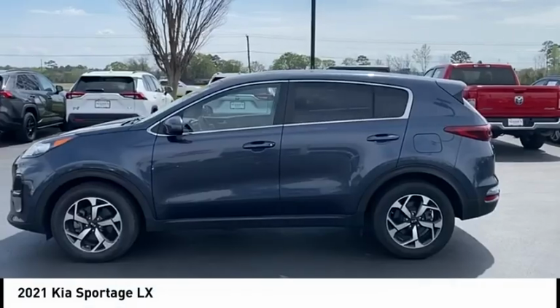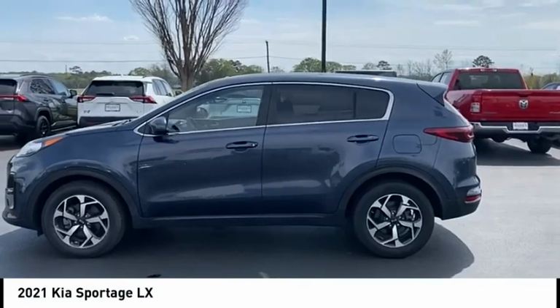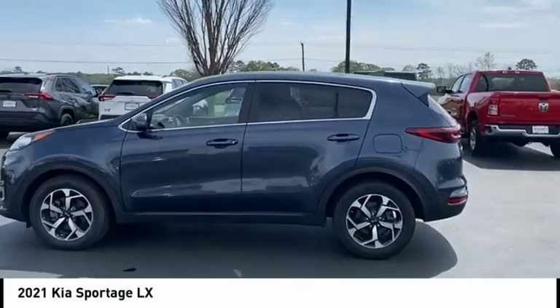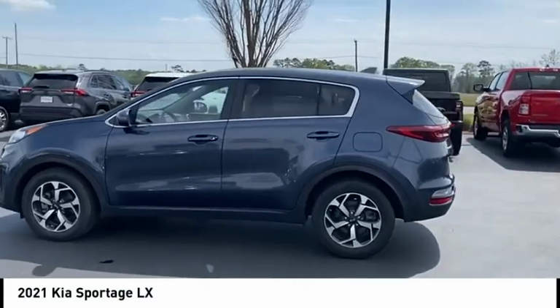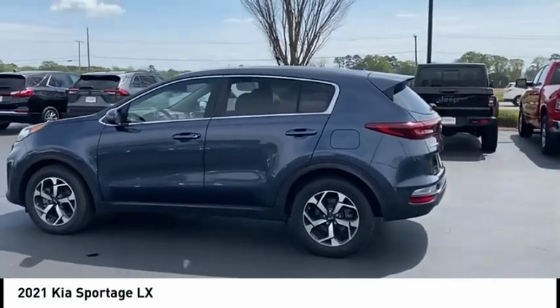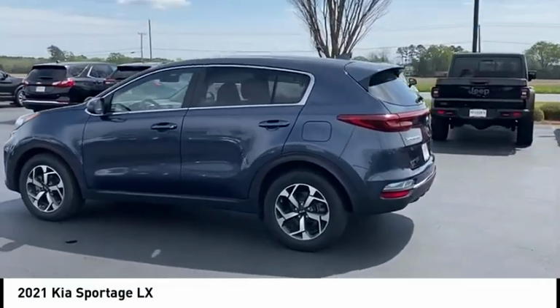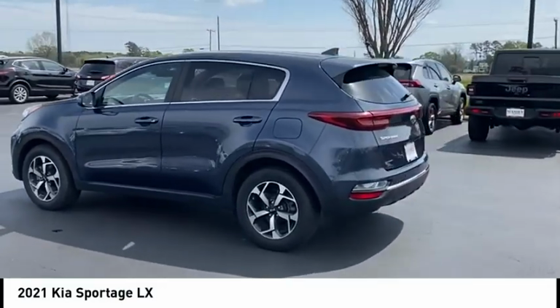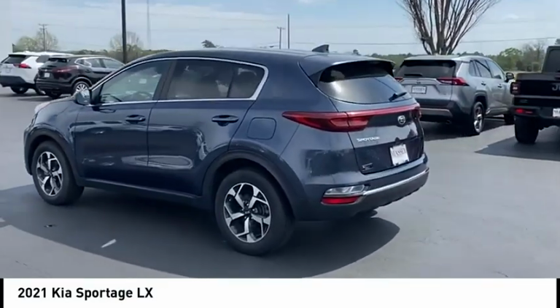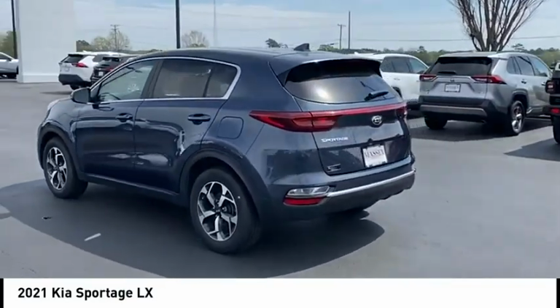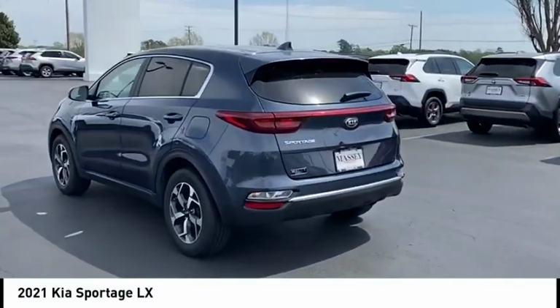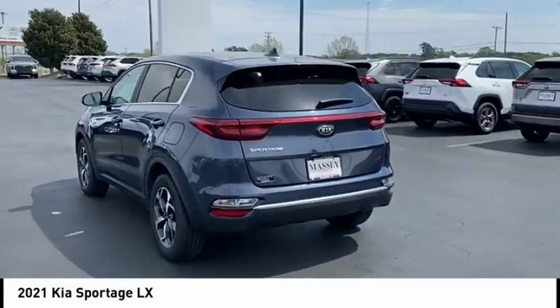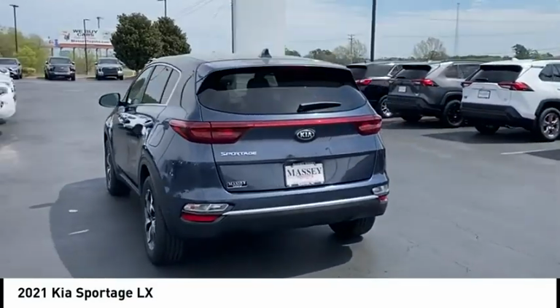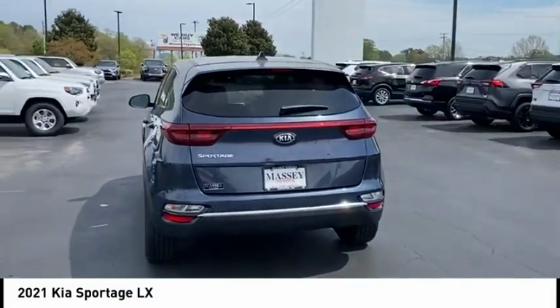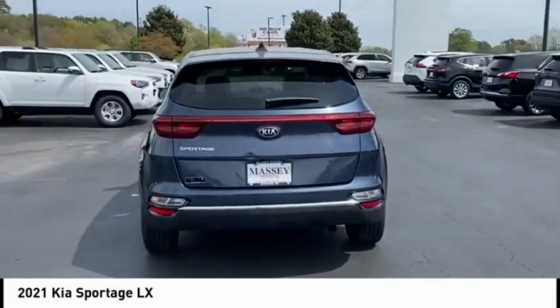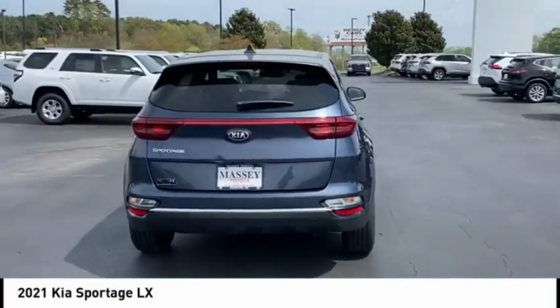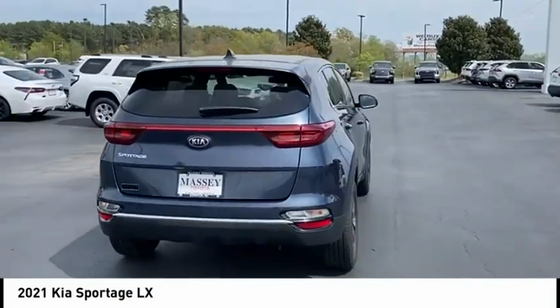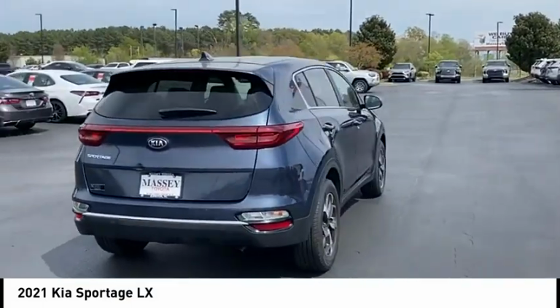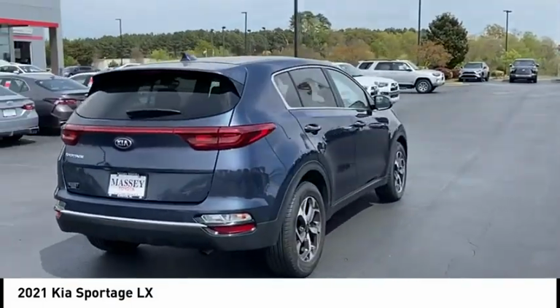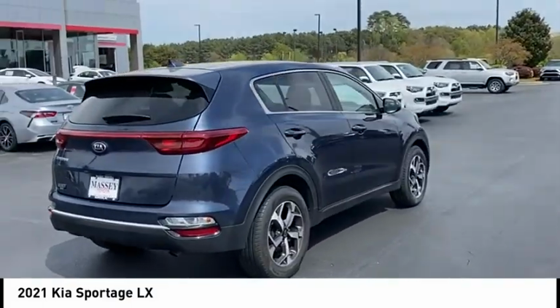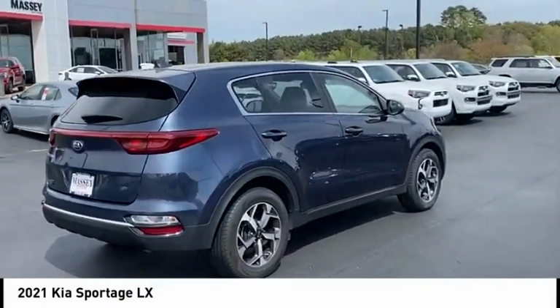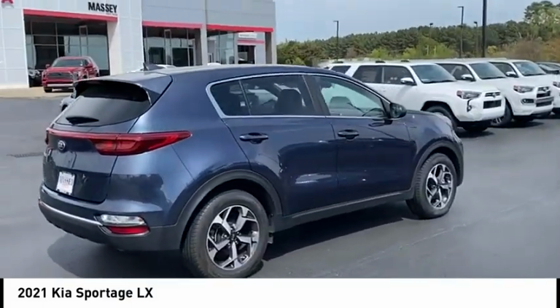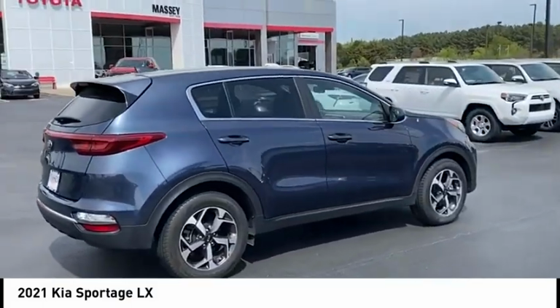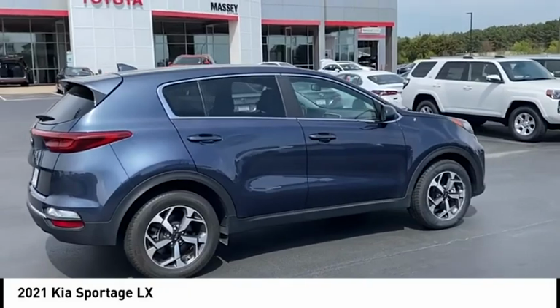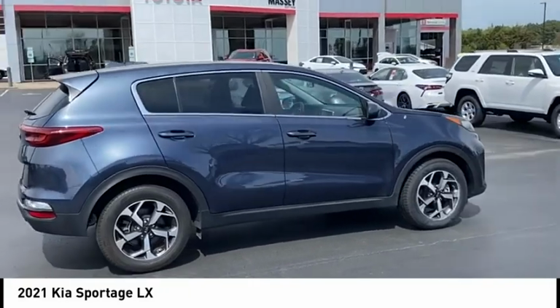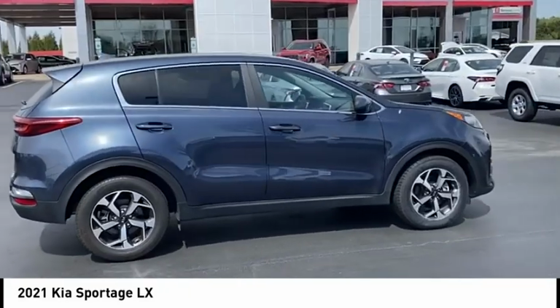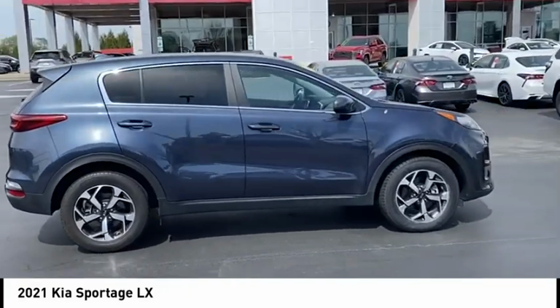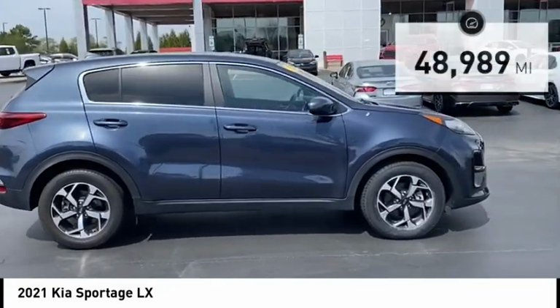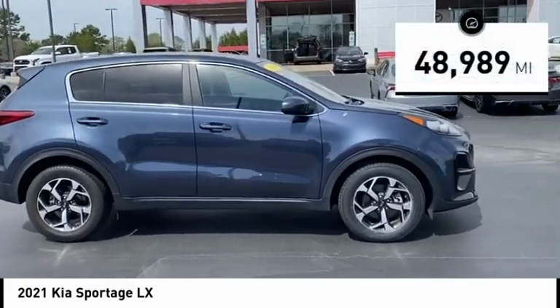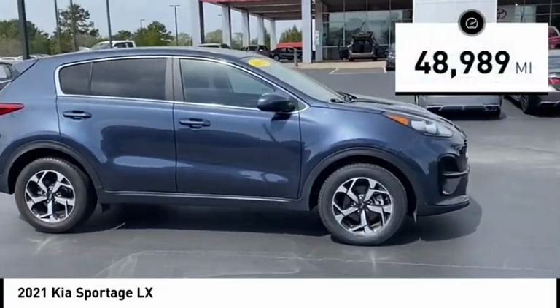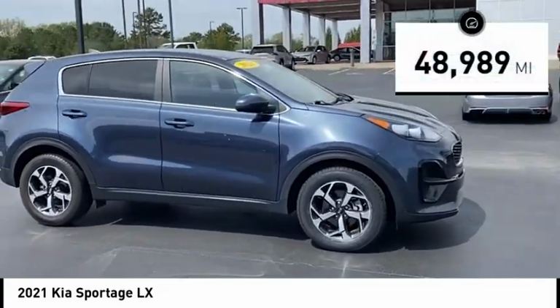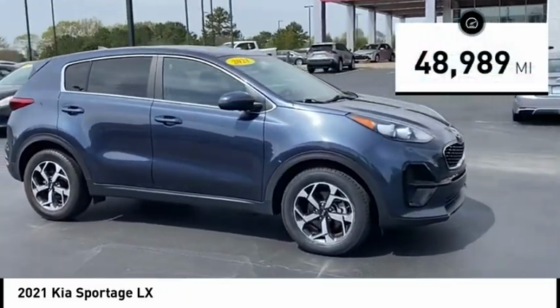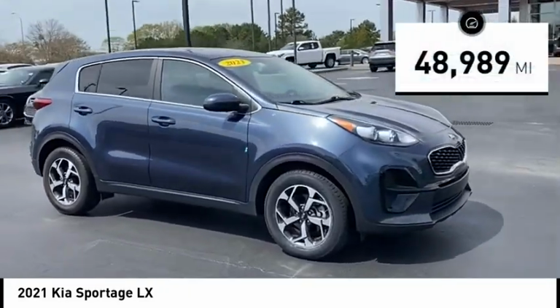Take a ride in the 2021 Sportage. With its sleek and stylish exterior and its roomy, feature-laden interior, the Sportage both looks good and performs well on the road. This vehicle has less than 50,000 miles.